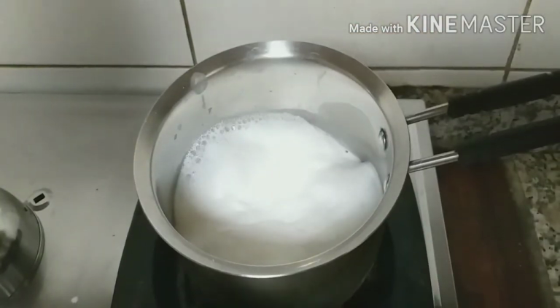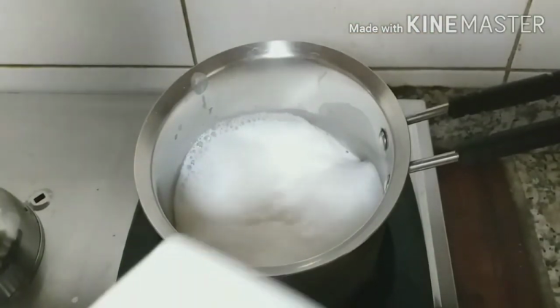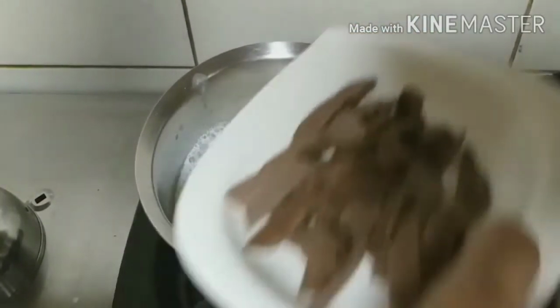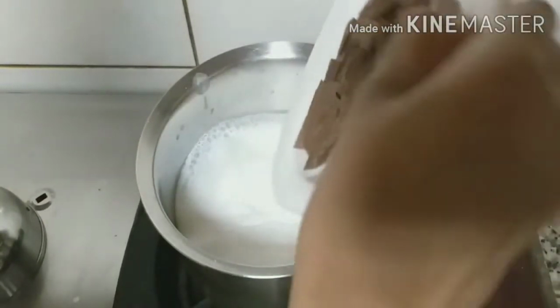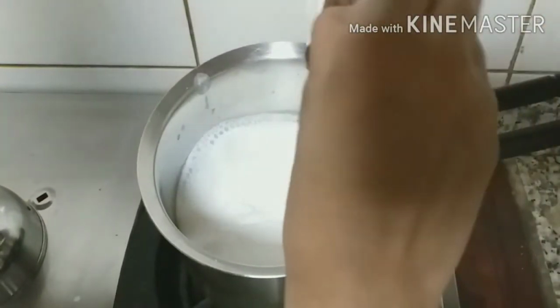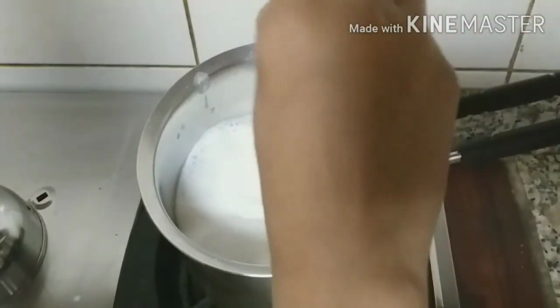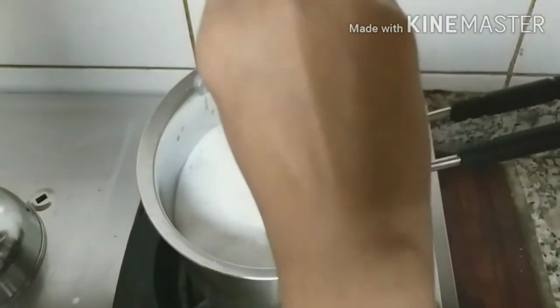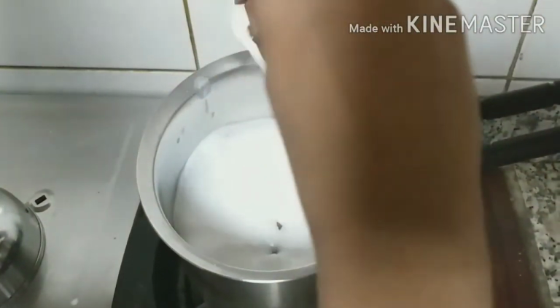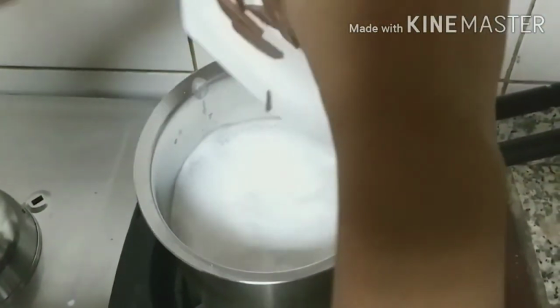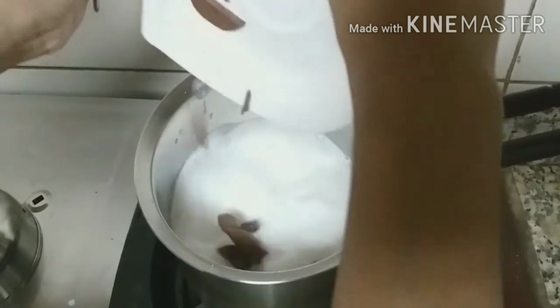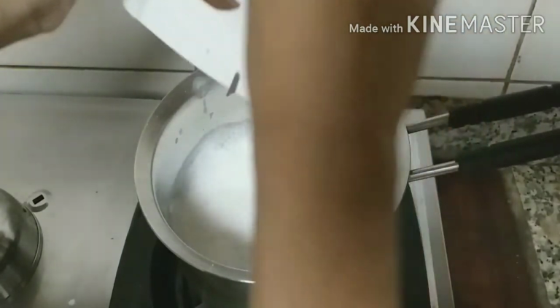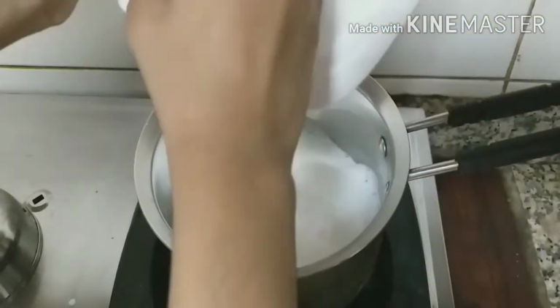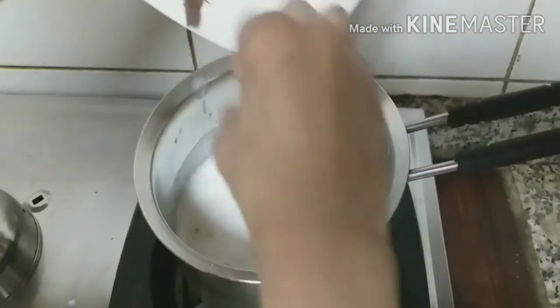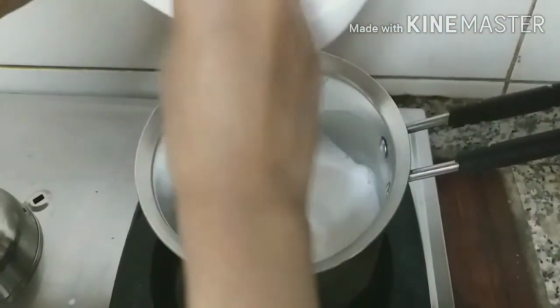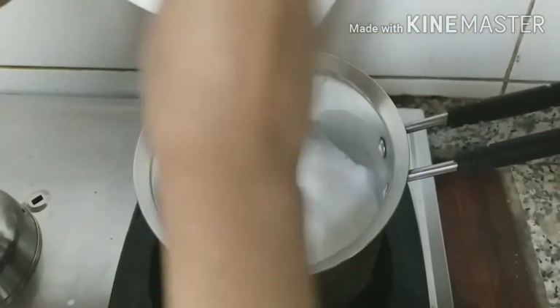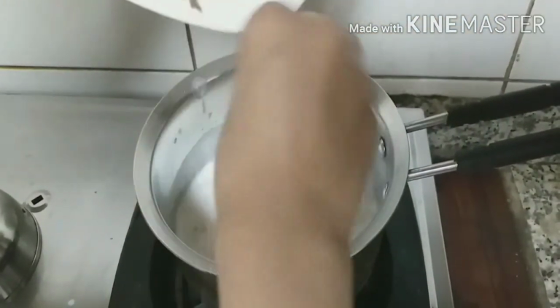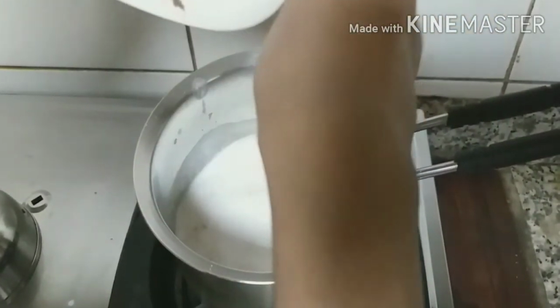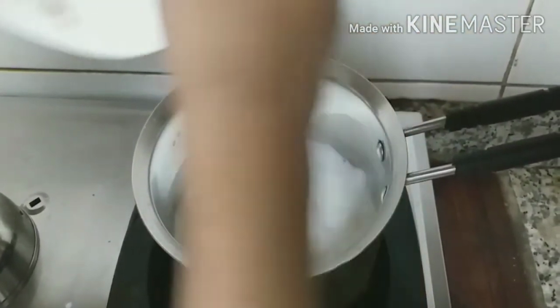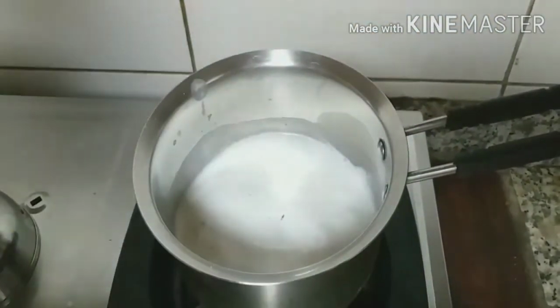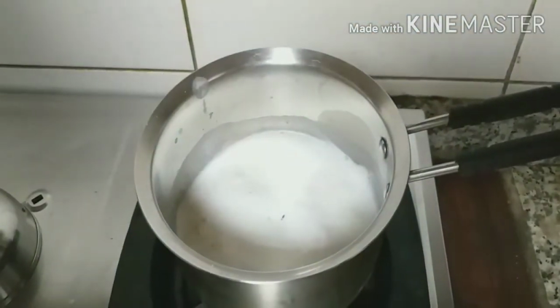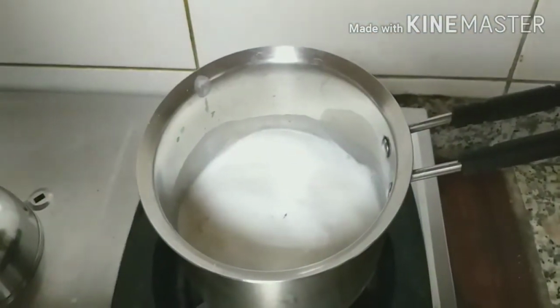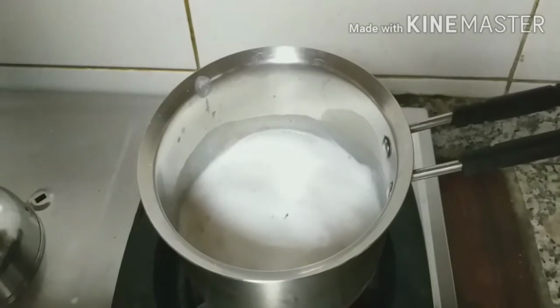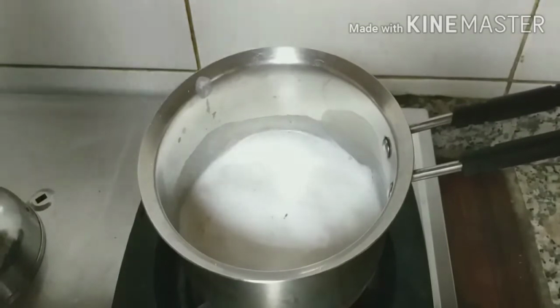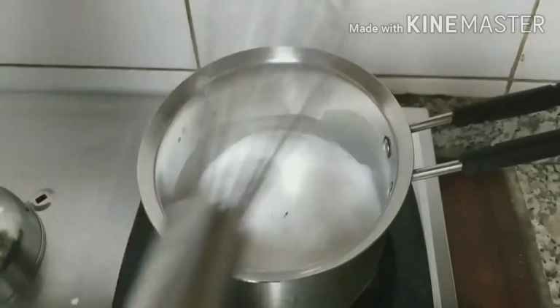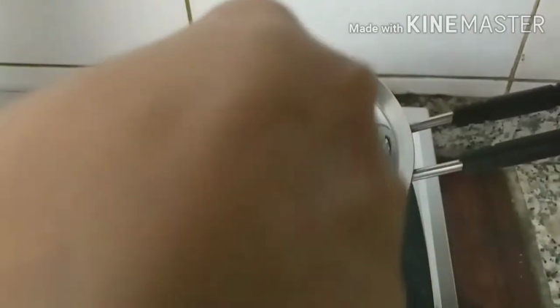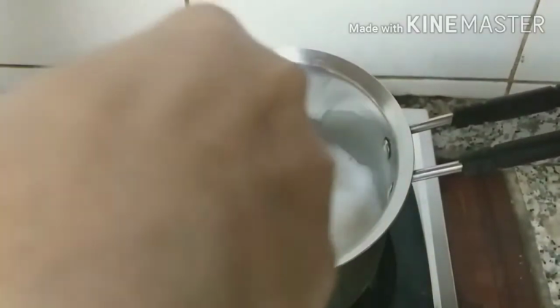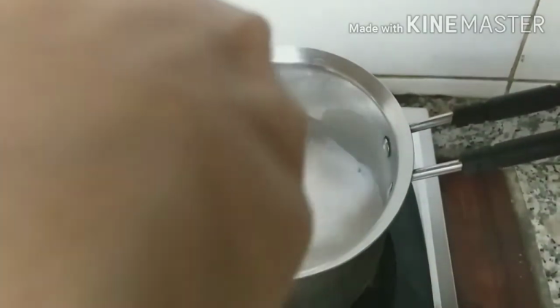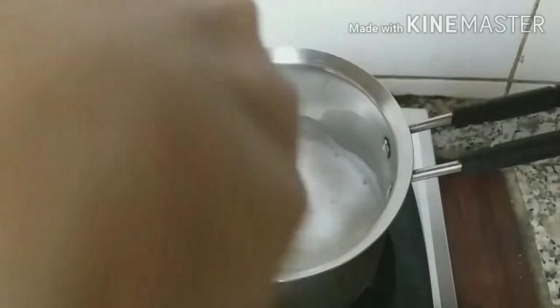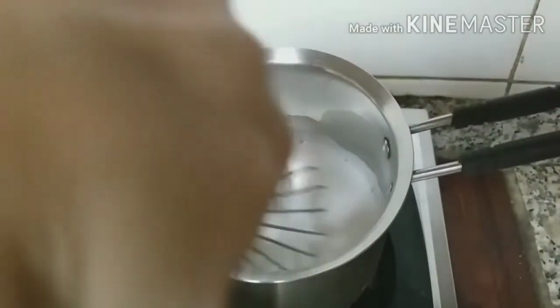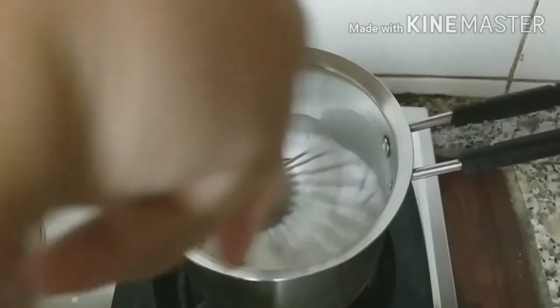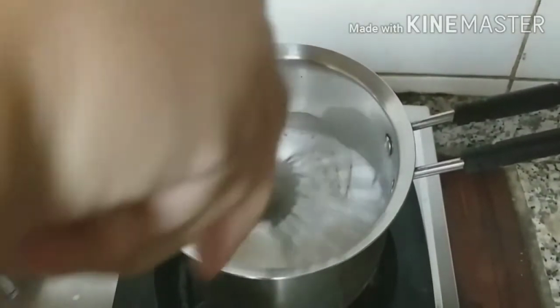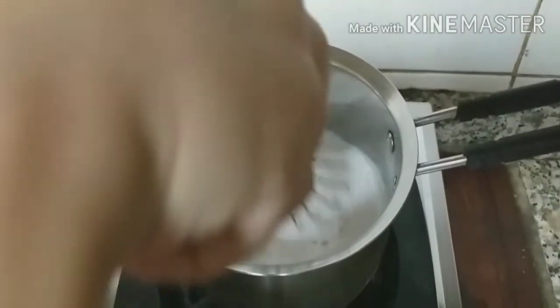Now let's add the chocolate. Now whisk it until the chocolate melts.